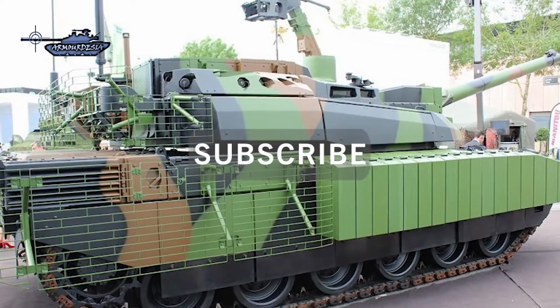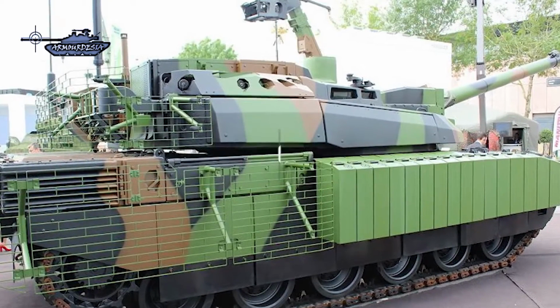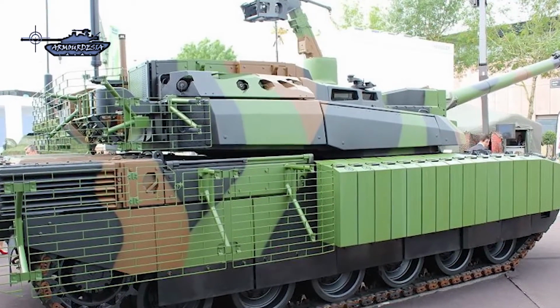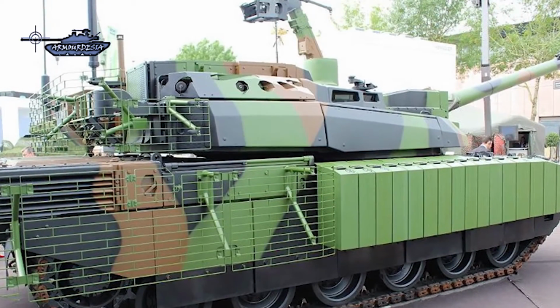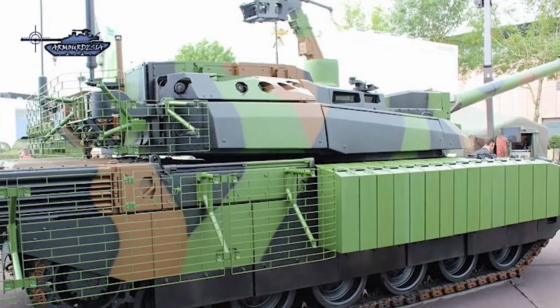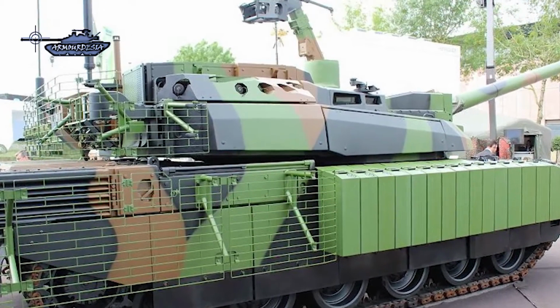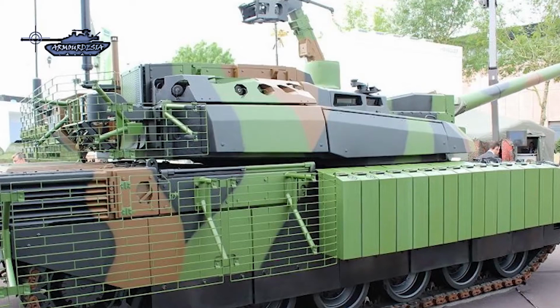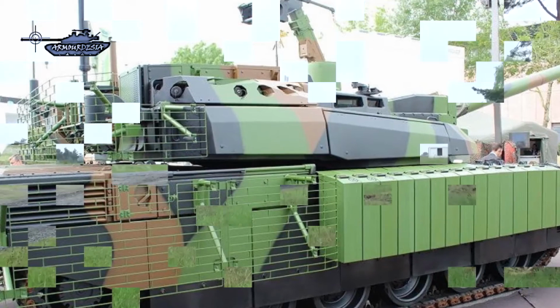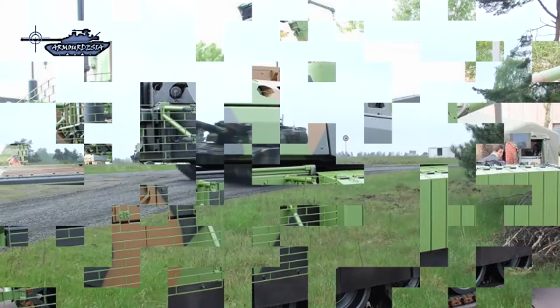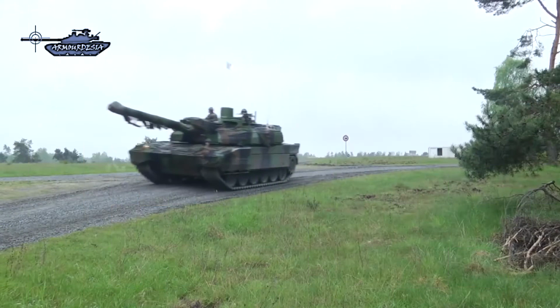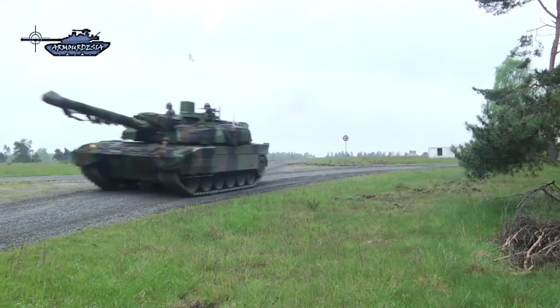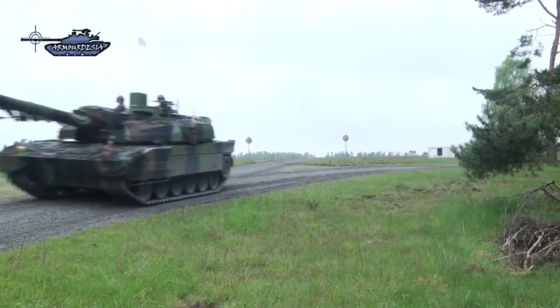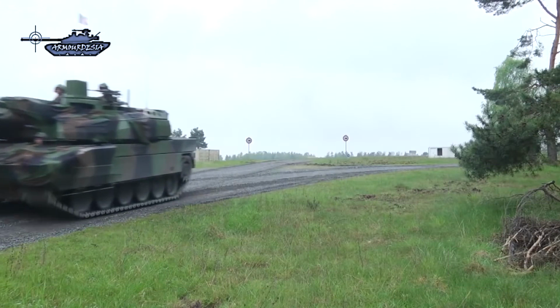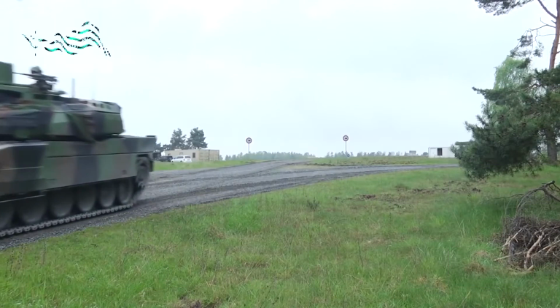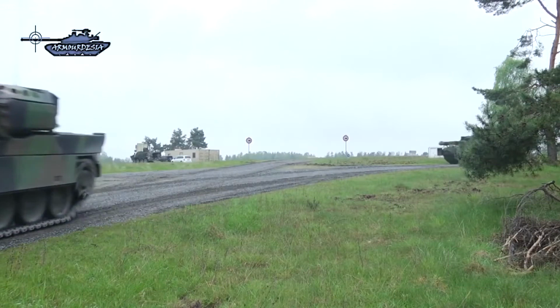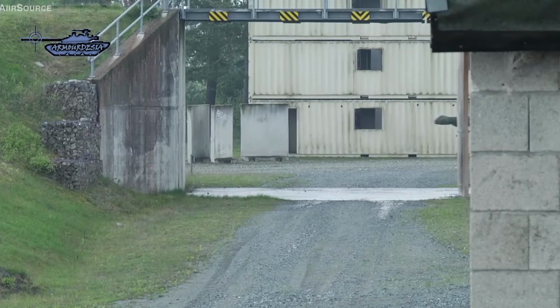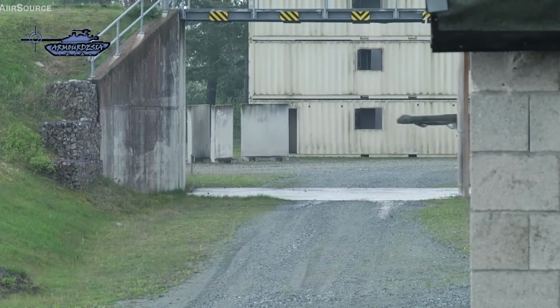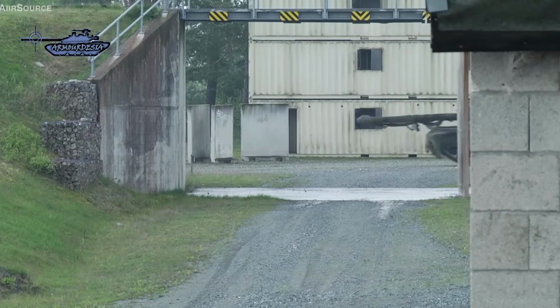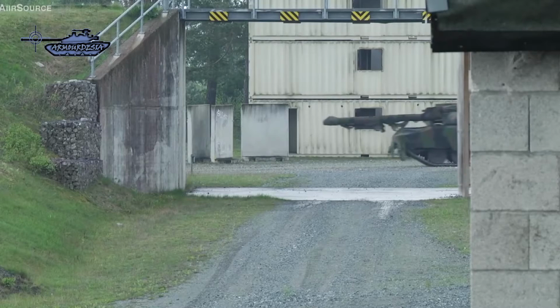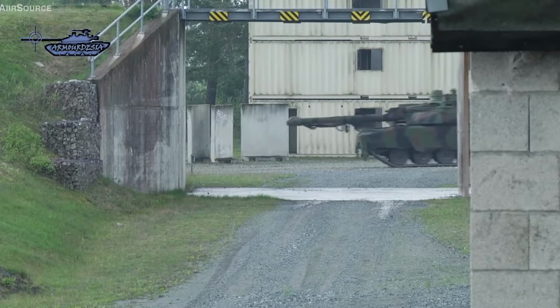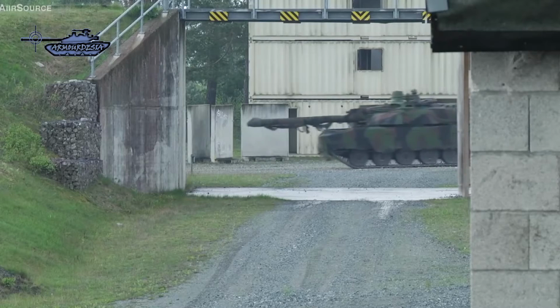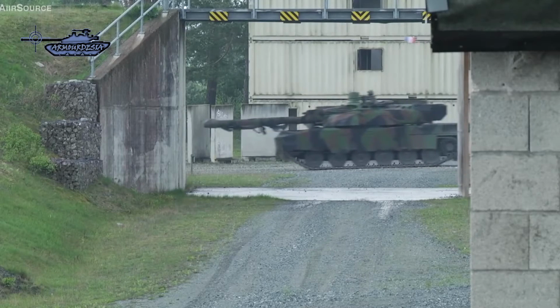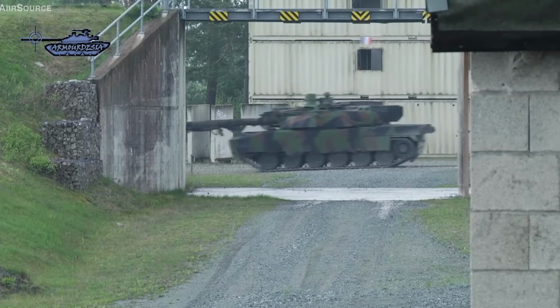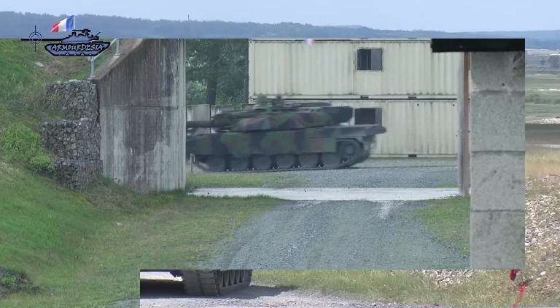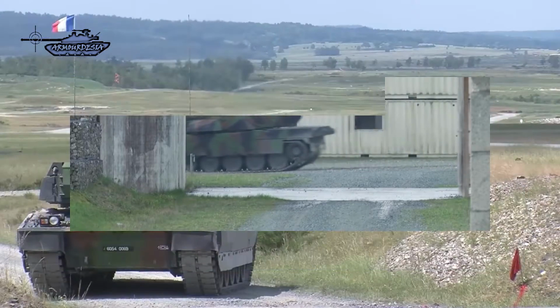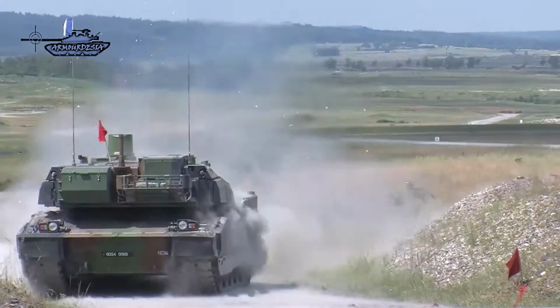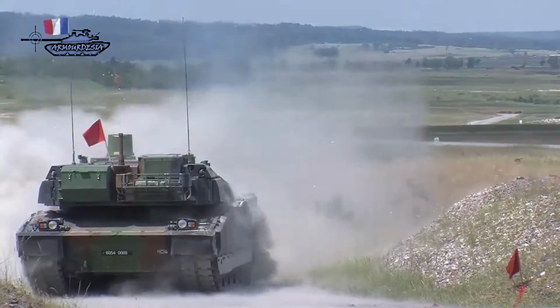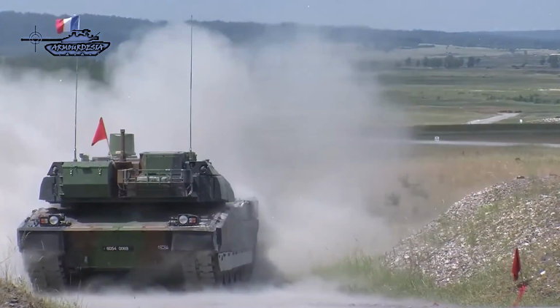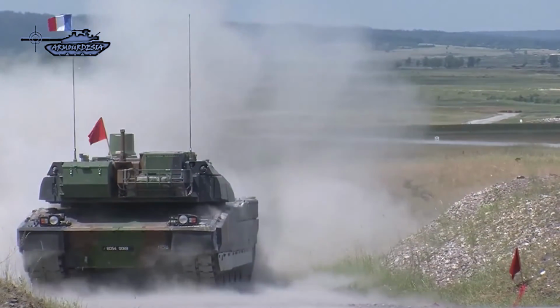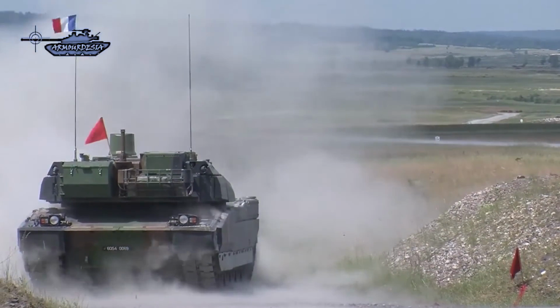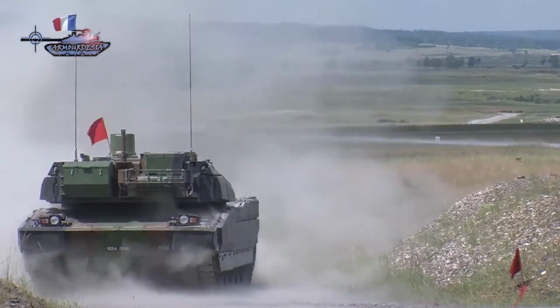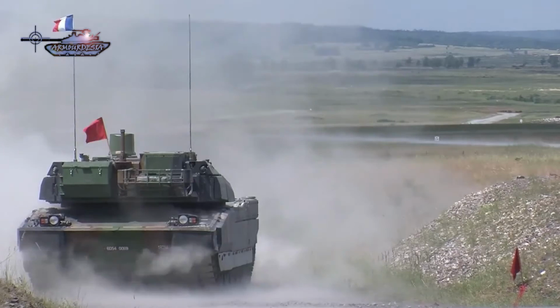According to military sources, the first two prototypes are planned to be completed in 2018, and the remaining 198 MBTs will be upgraded from 2020 through to 2028. The upgraded Leclerc MBT will have more firepower and protection.